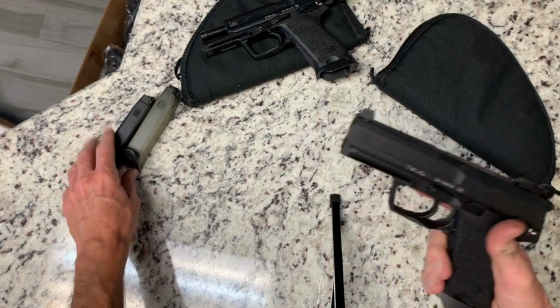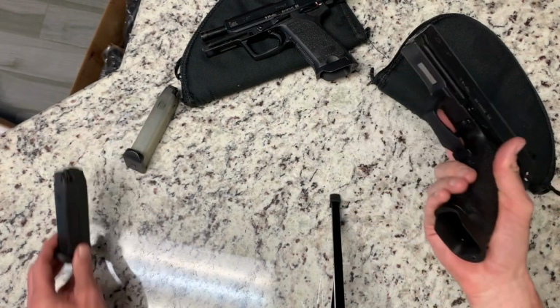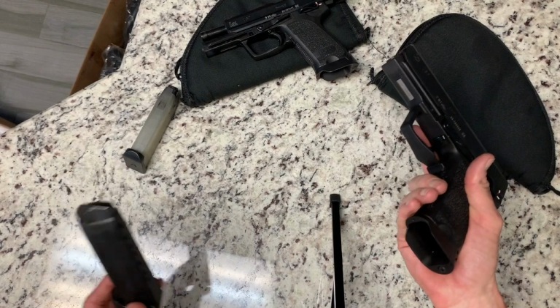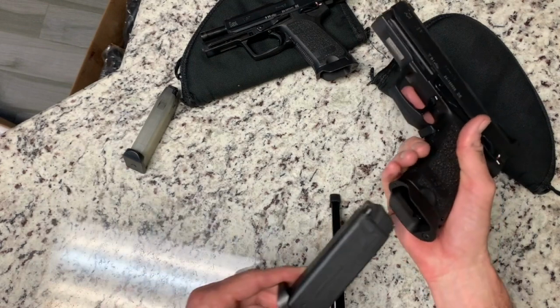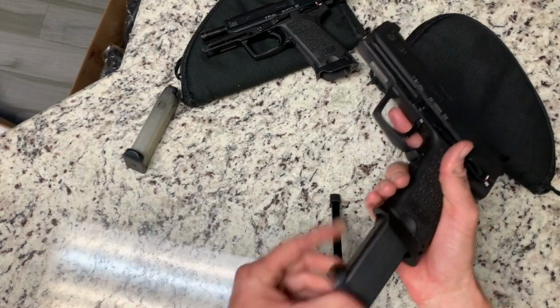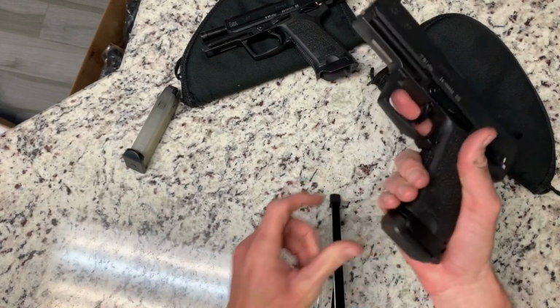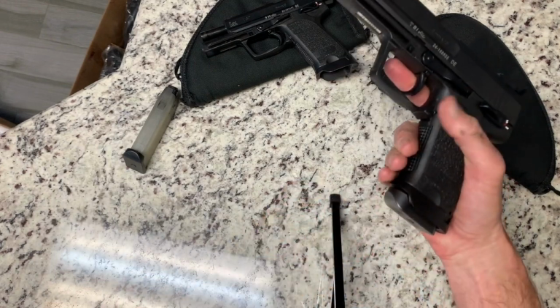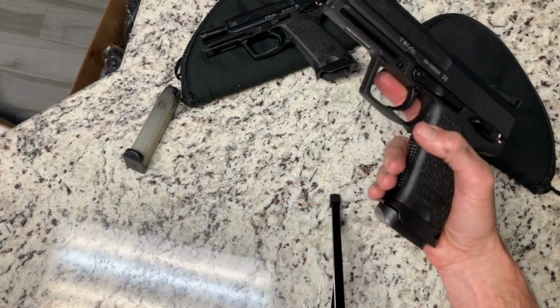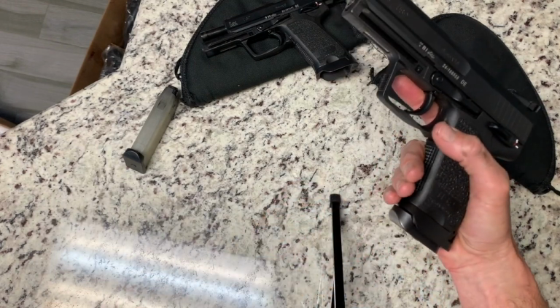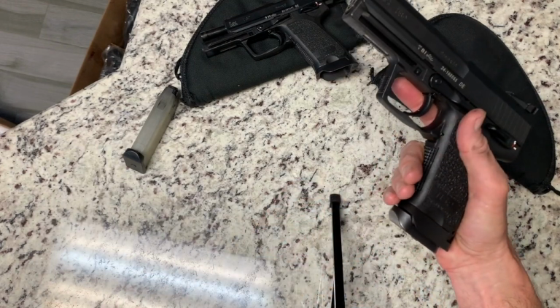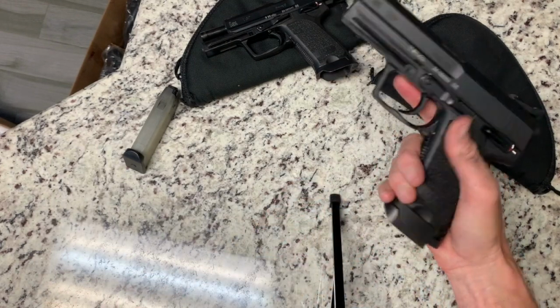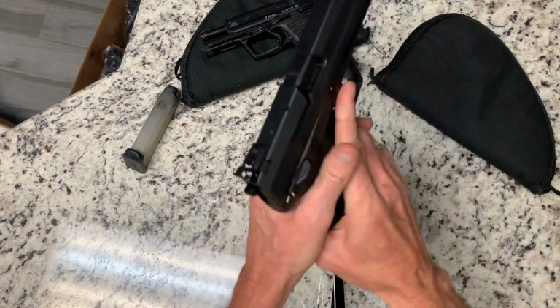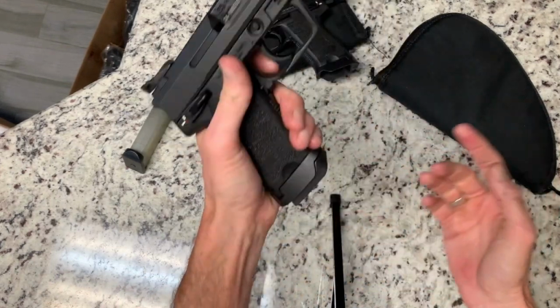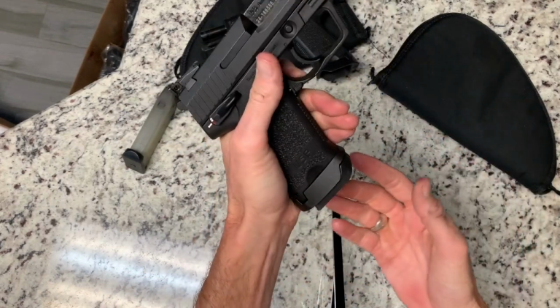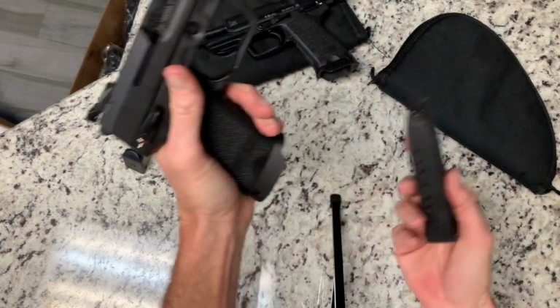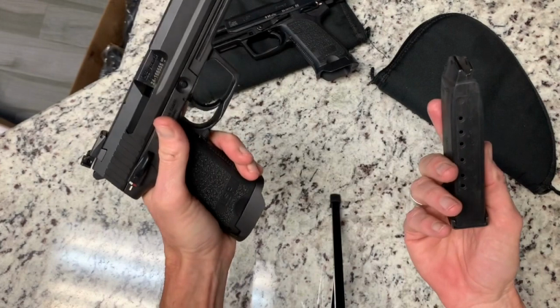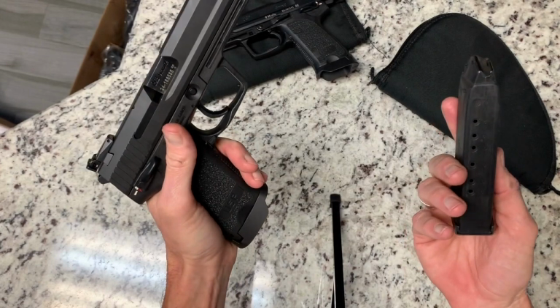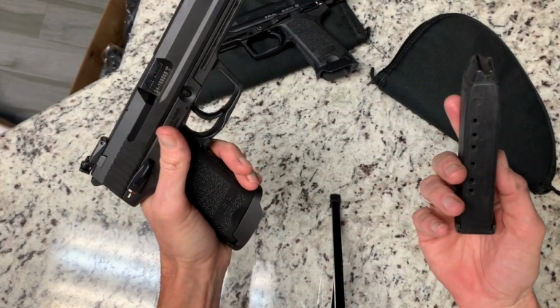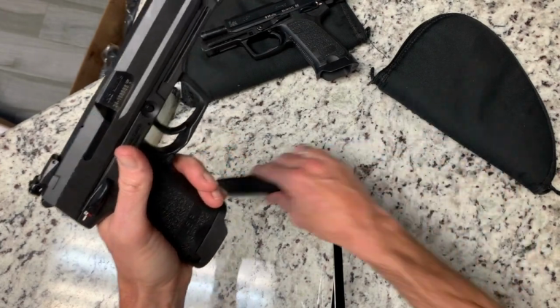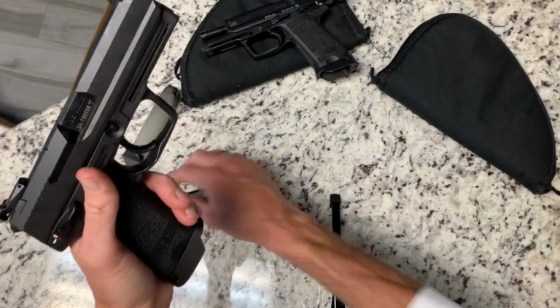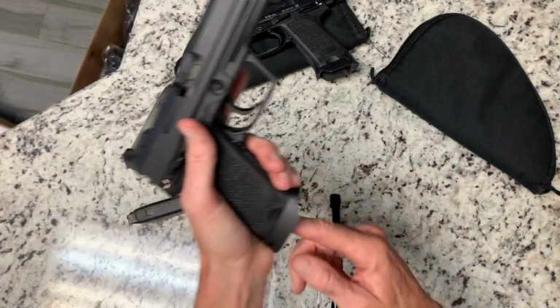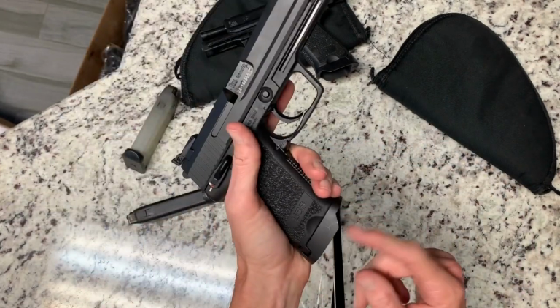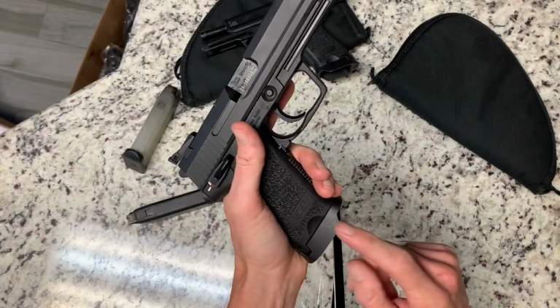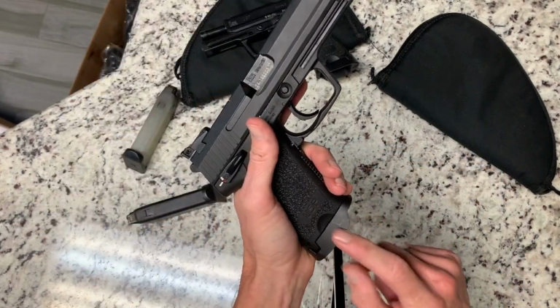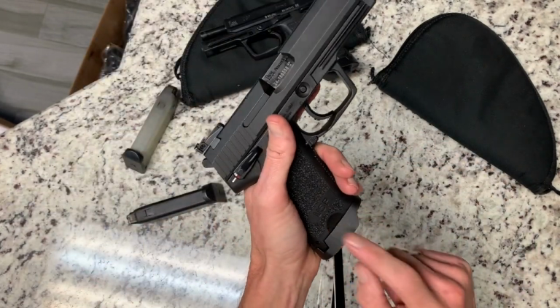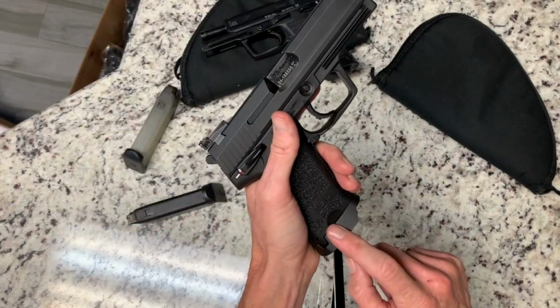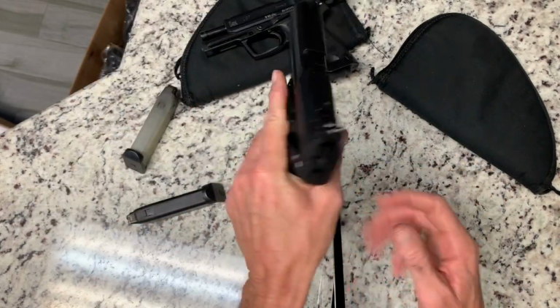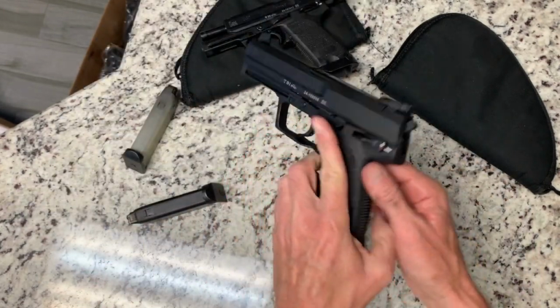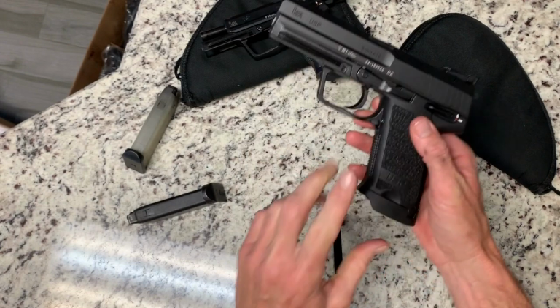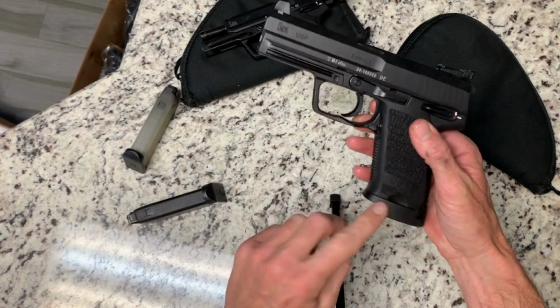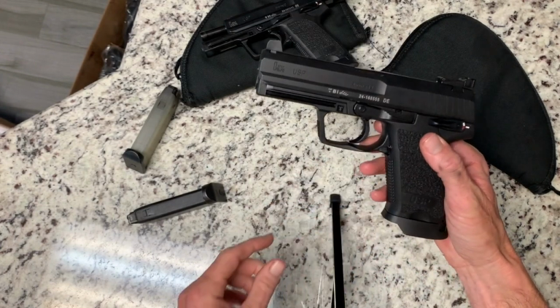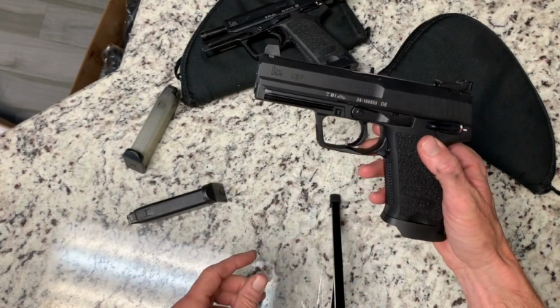With the Magwell, I use the 18-round magazines. The regular USP mags won't fit in there with the Jet Funnel on it.